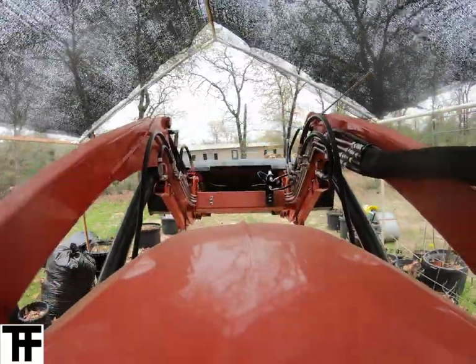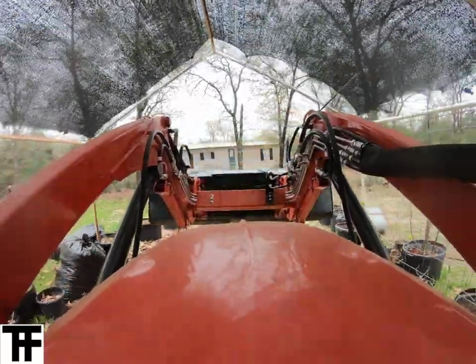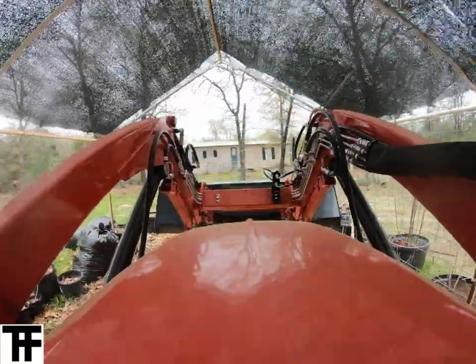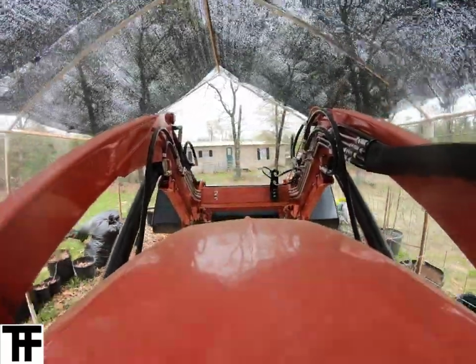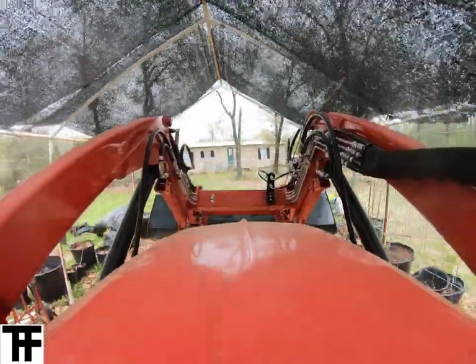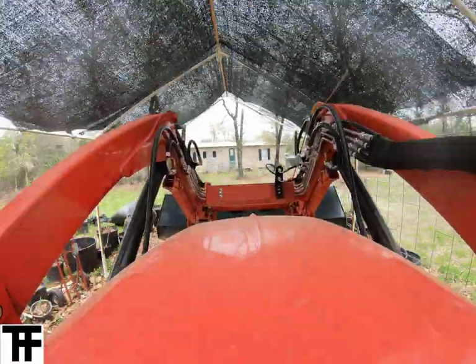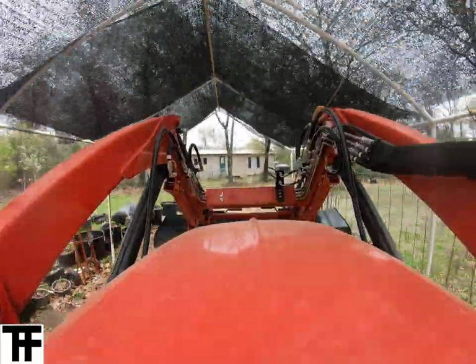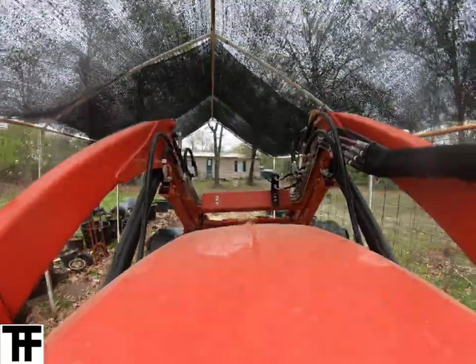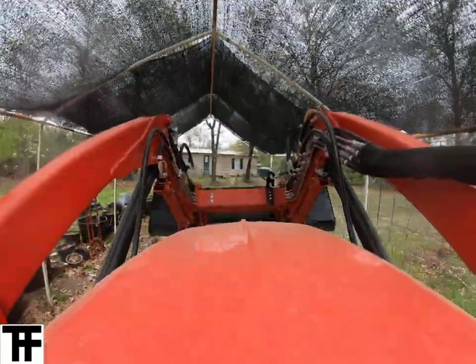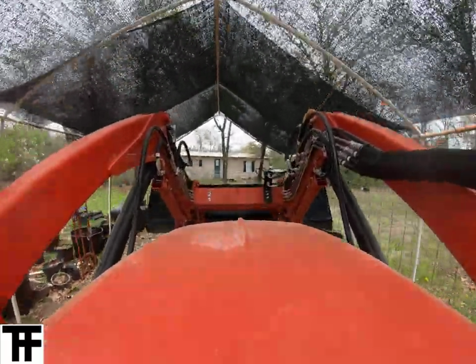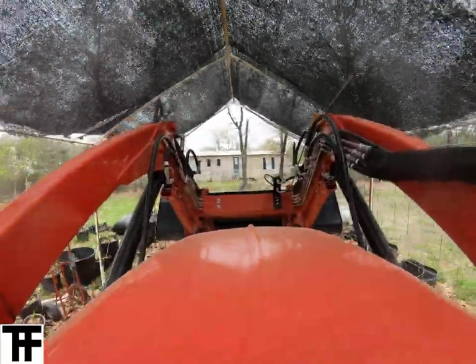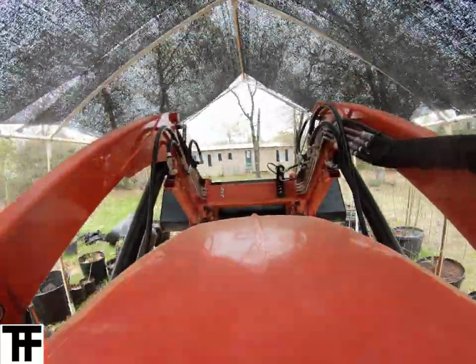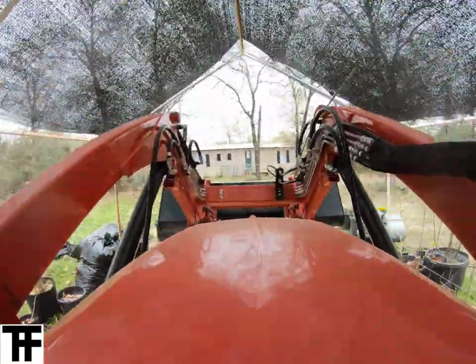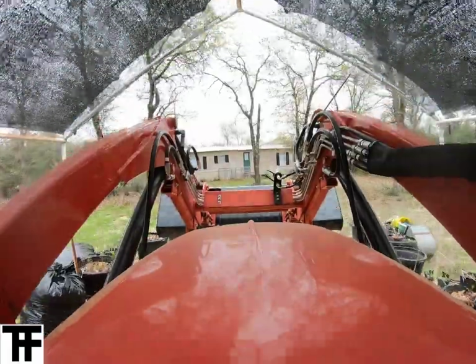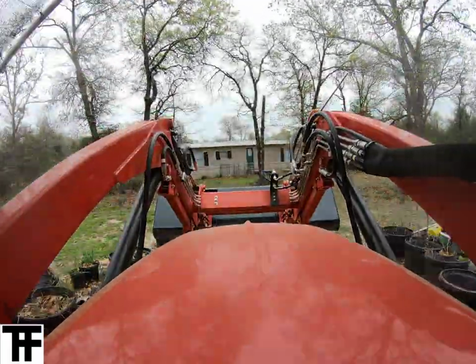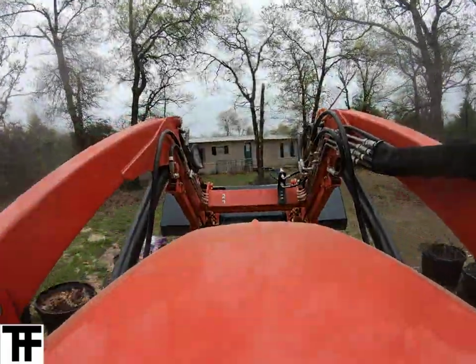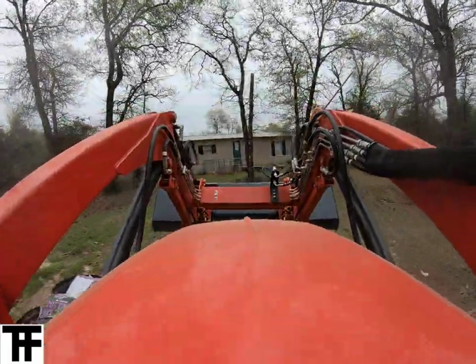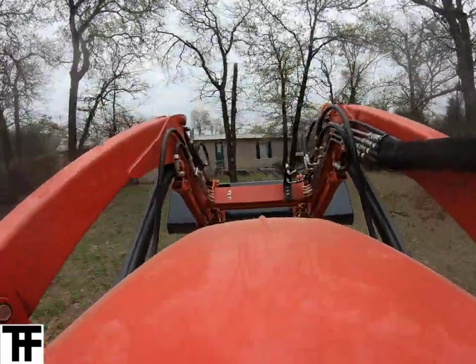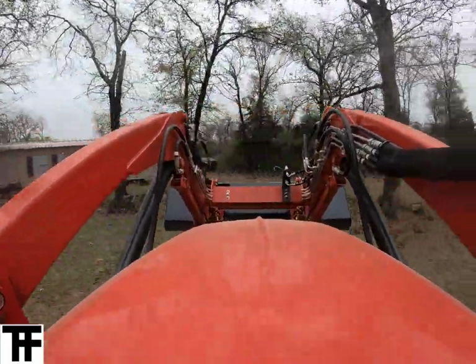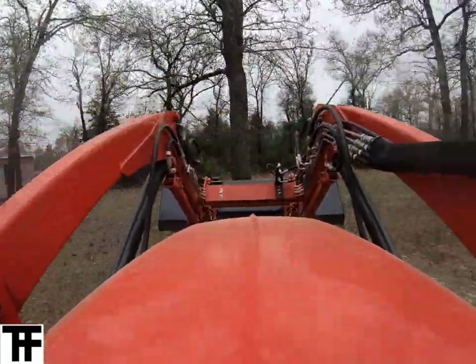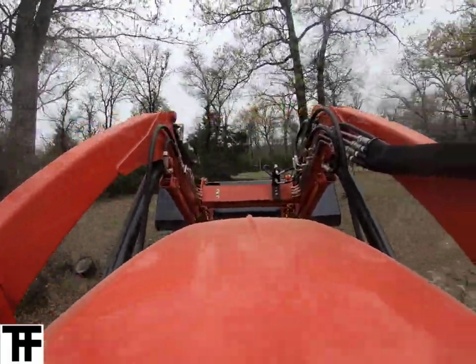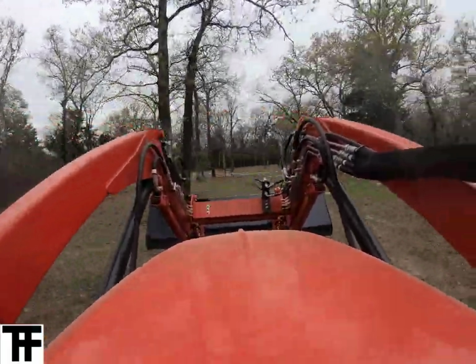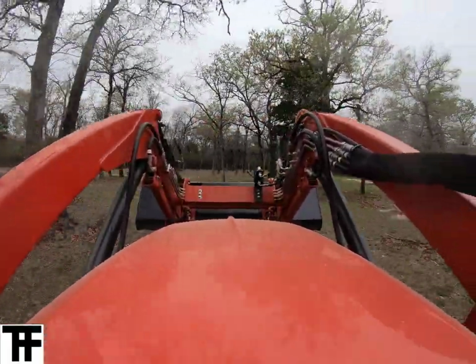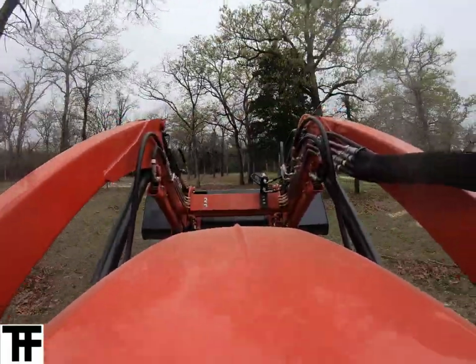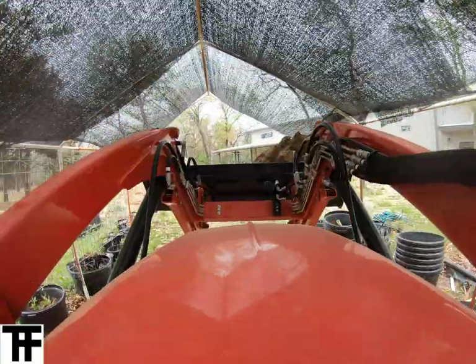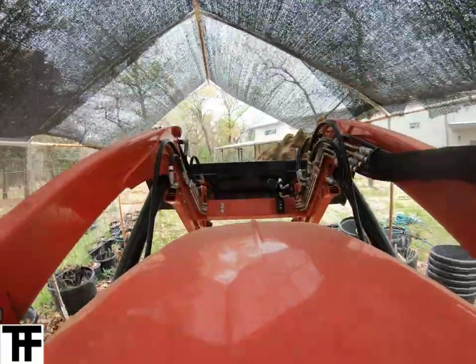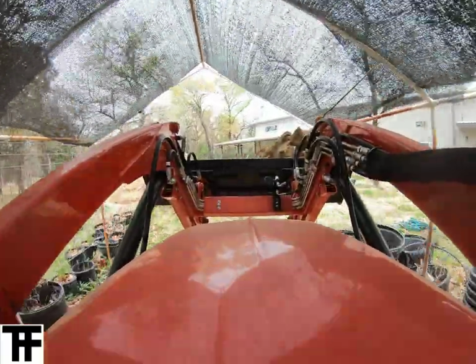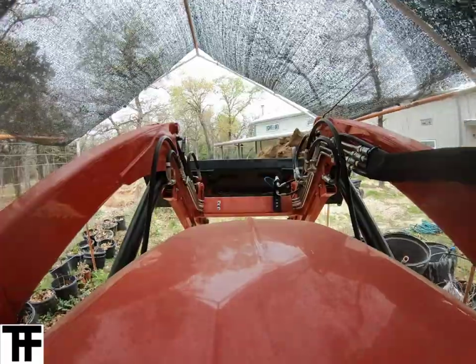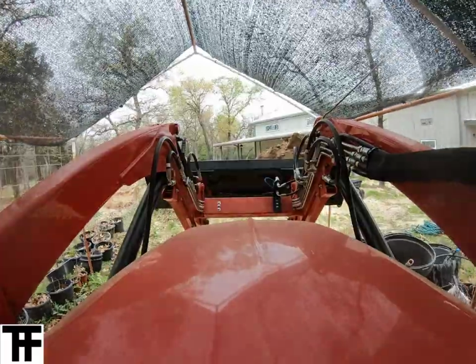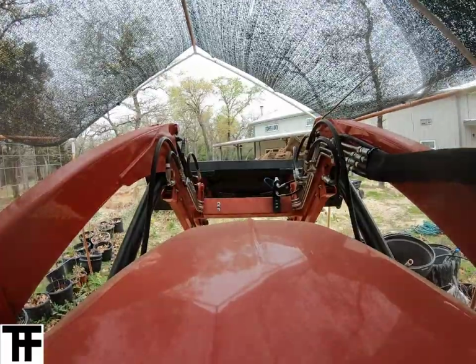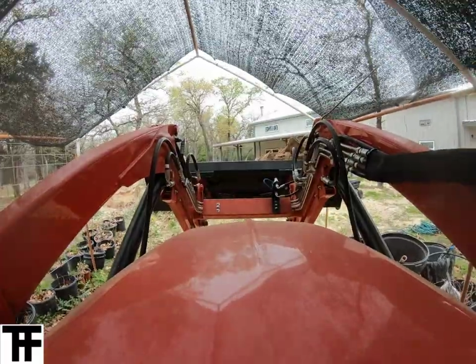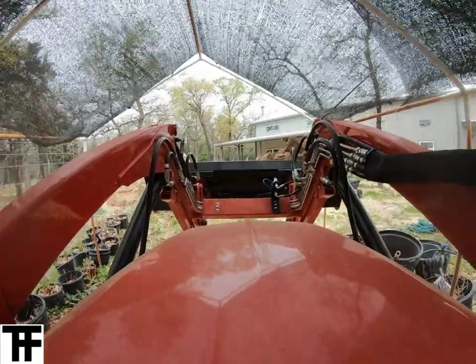Especially for the hydroponics — we're going to do some Kratky hydroponic tomatoes in there and see how that works out. That would be a first, doing hydroponics outdoors, but it should be interesting to see what happens.